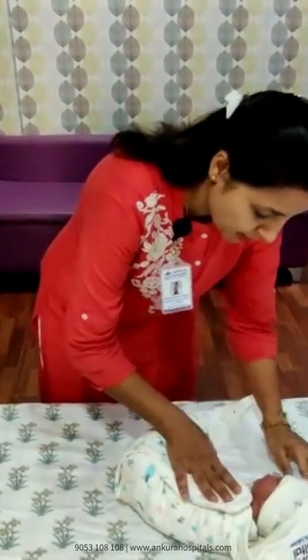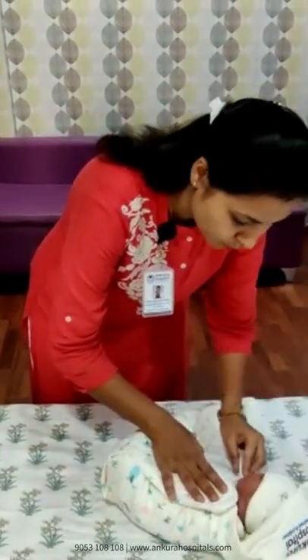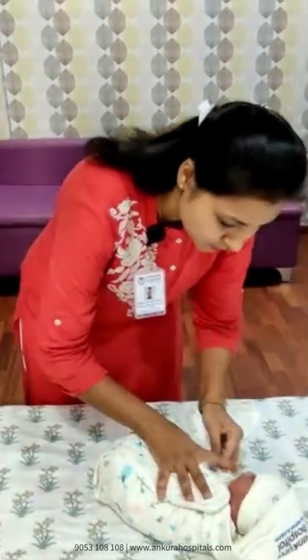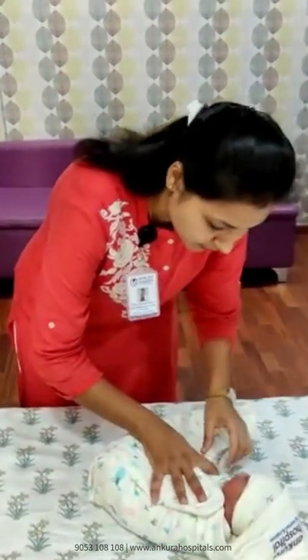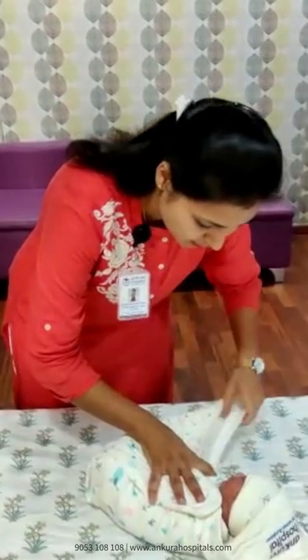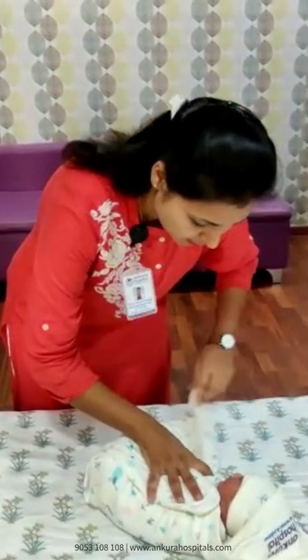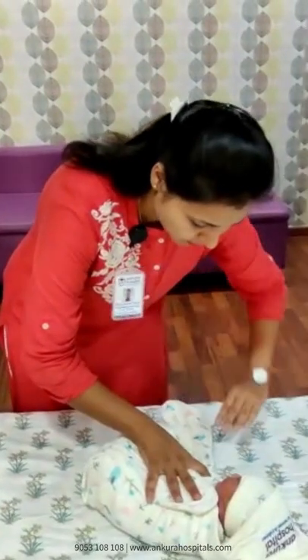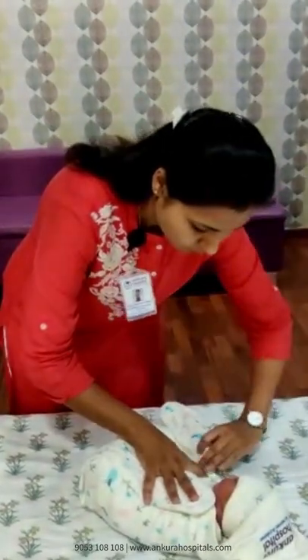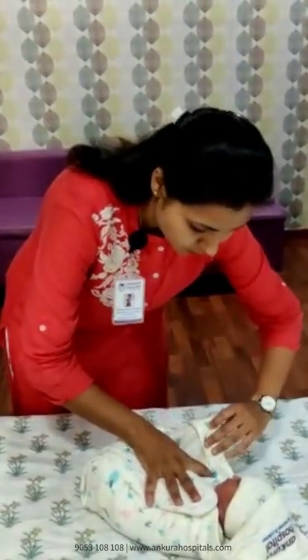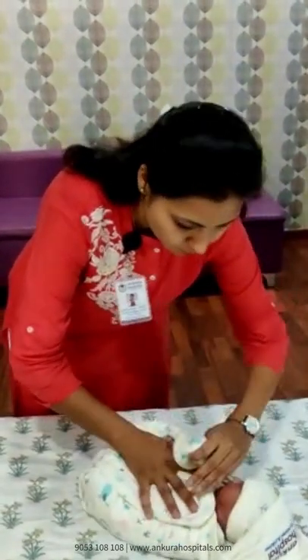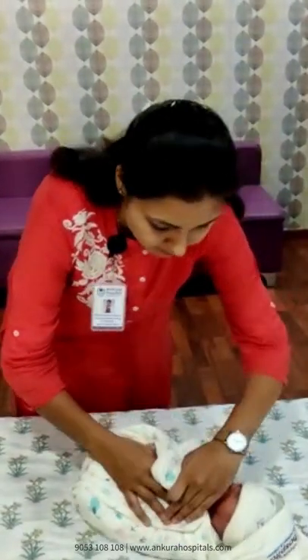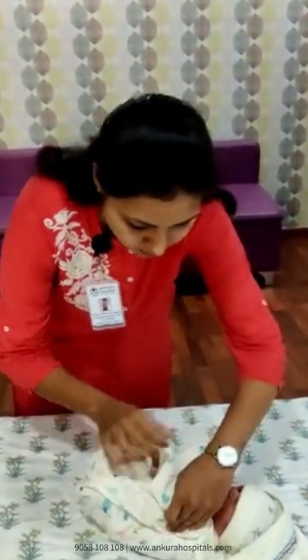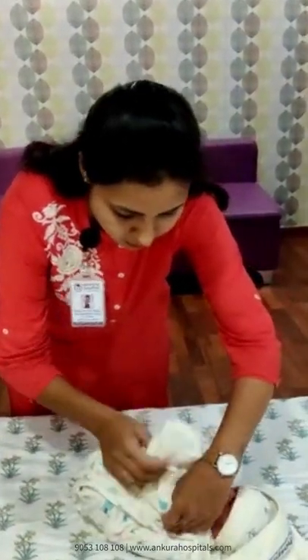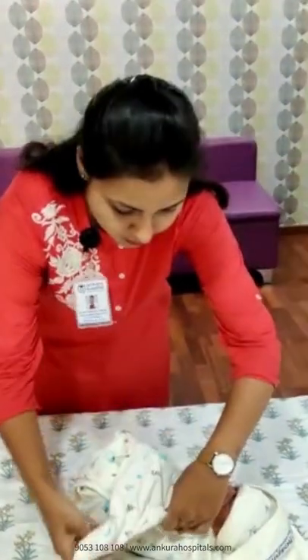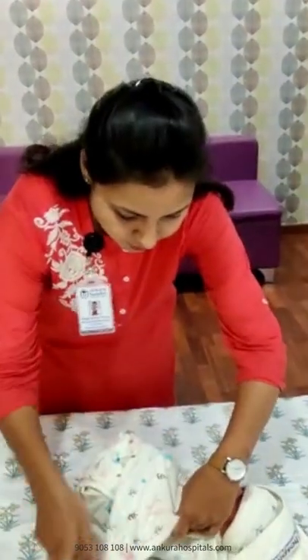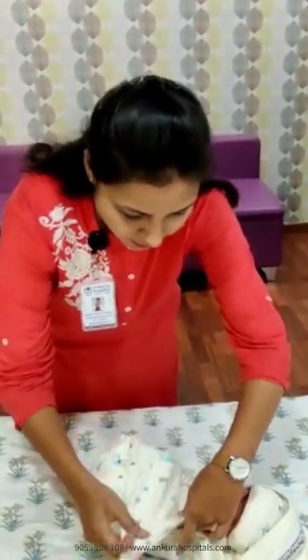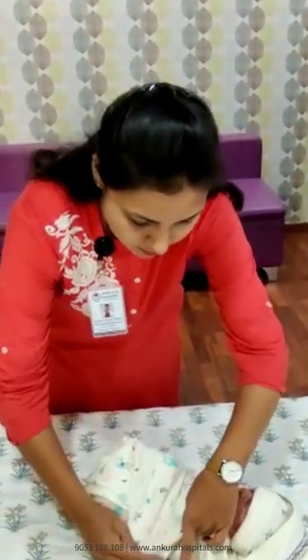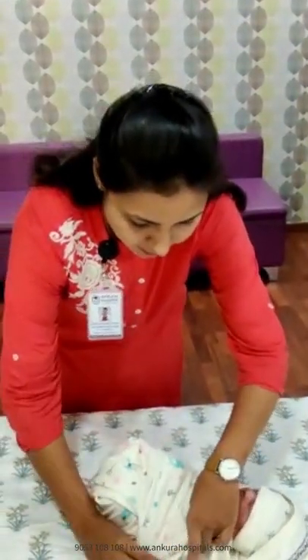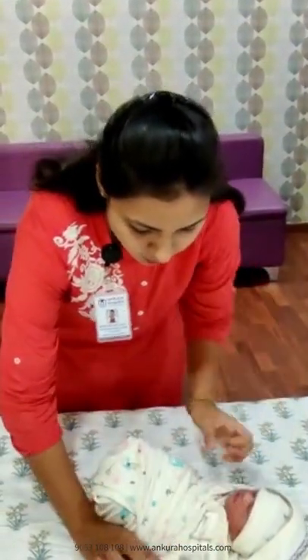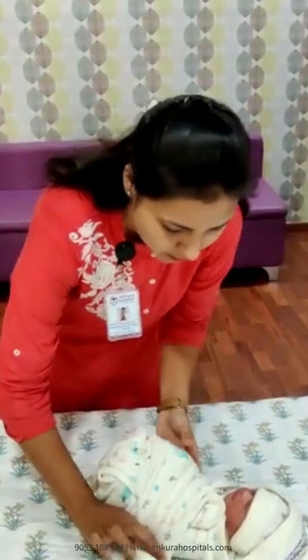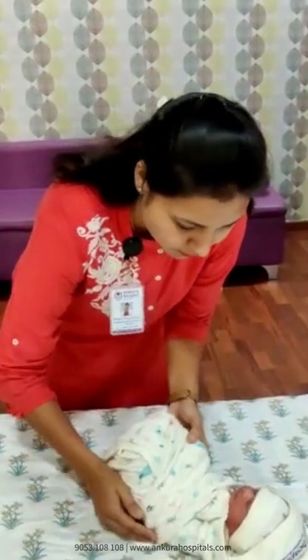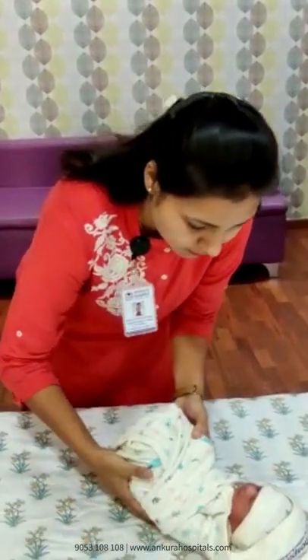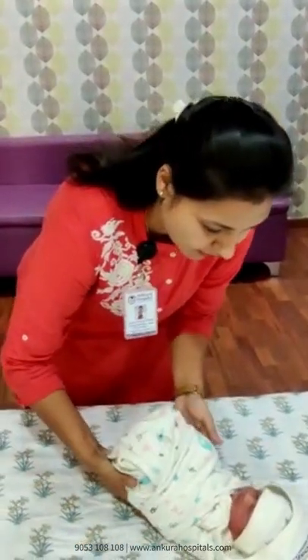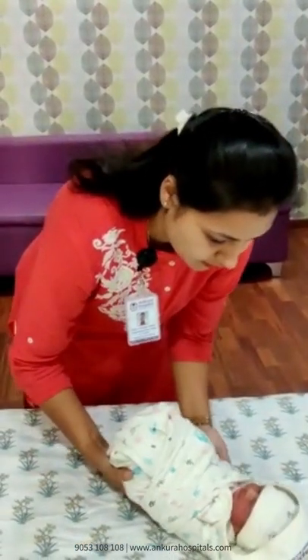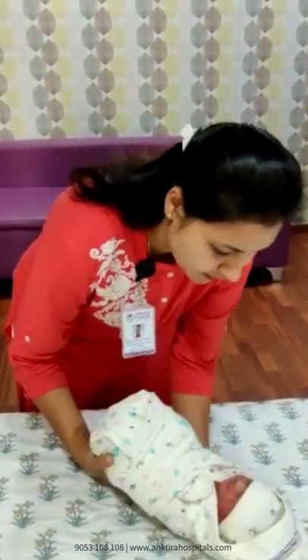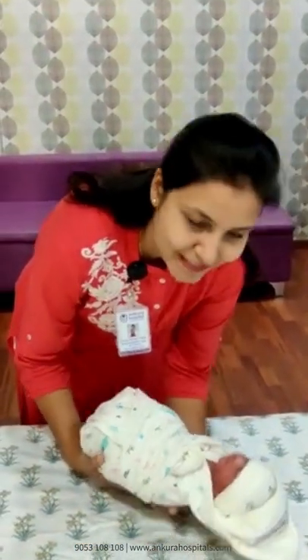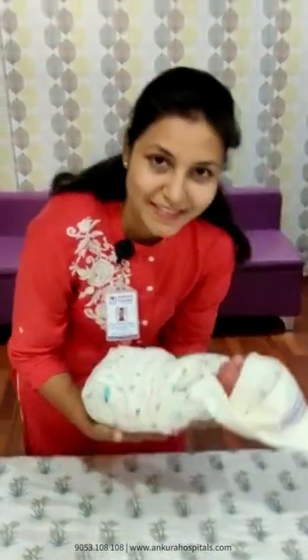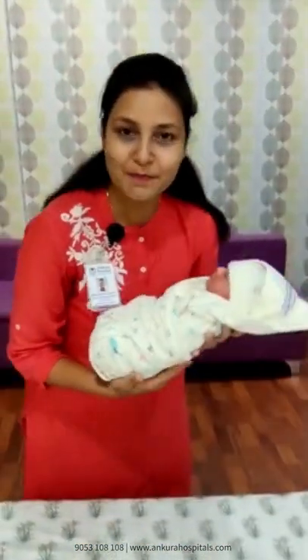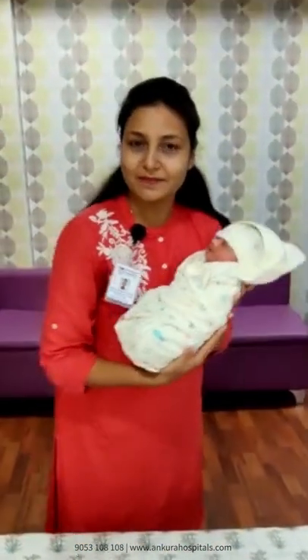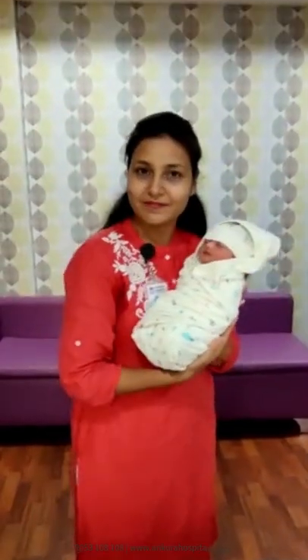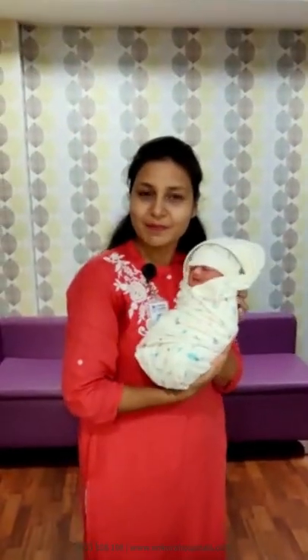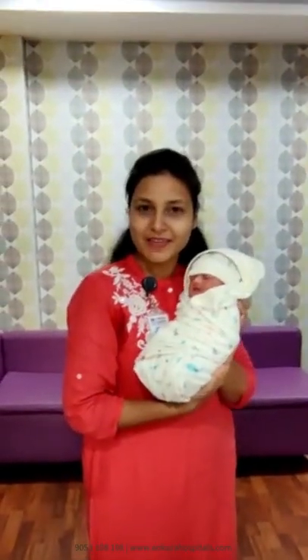The right hand you have to pull straight and you have to just fold it into the triangle, and it will go under the baby's back. That's it — simple! Baby is ready.